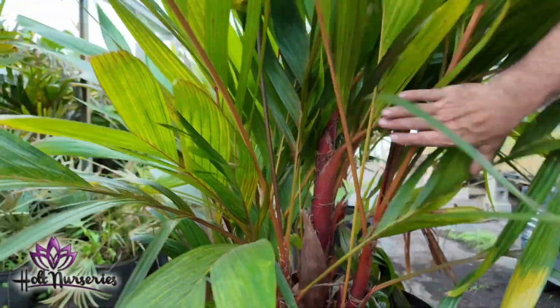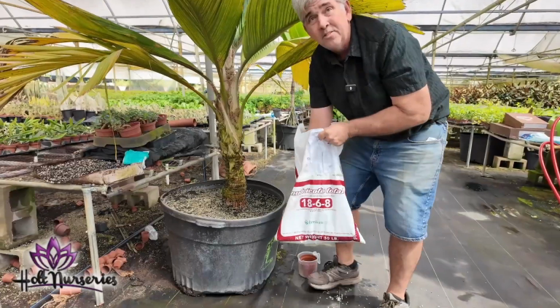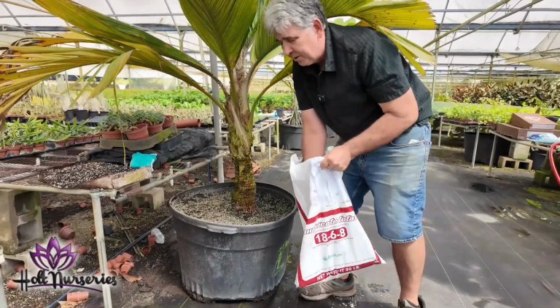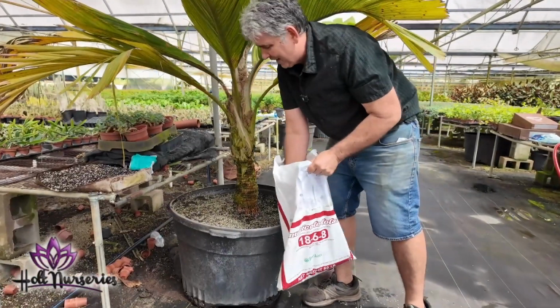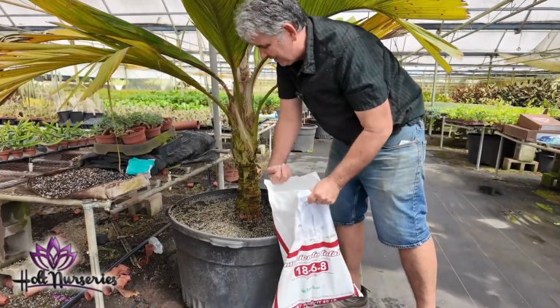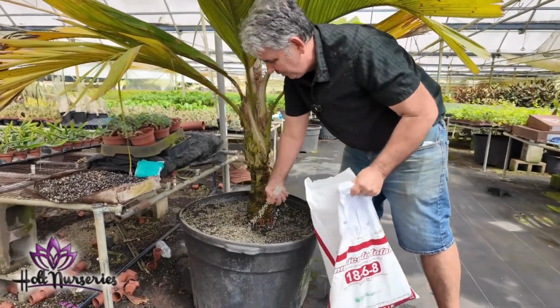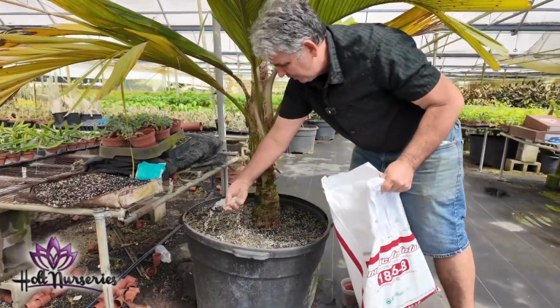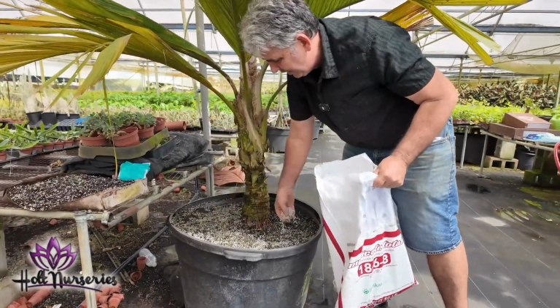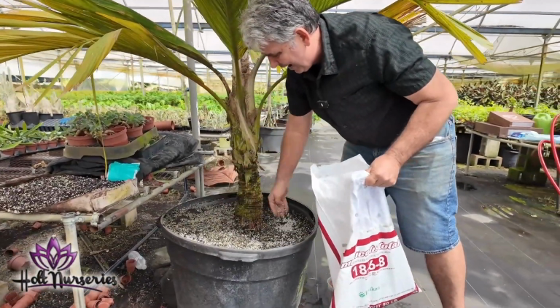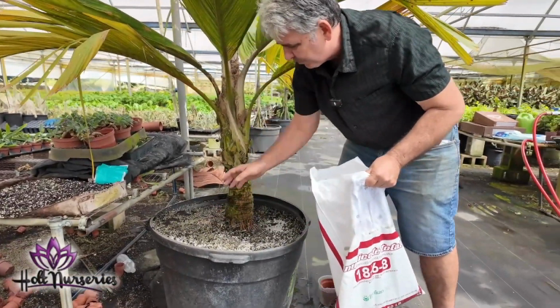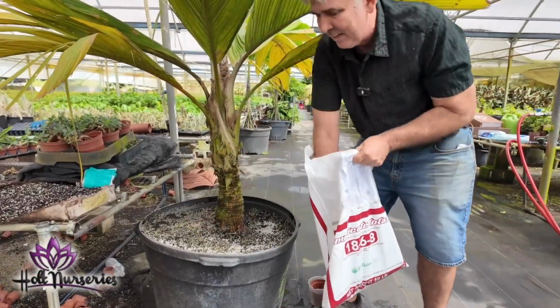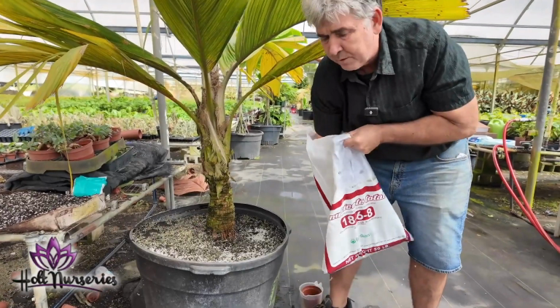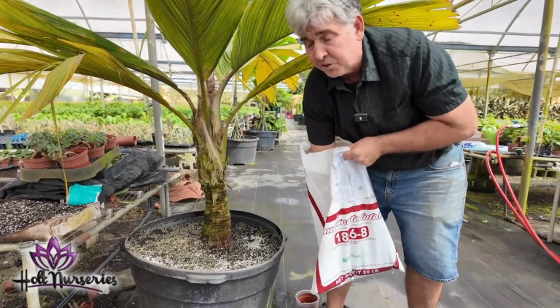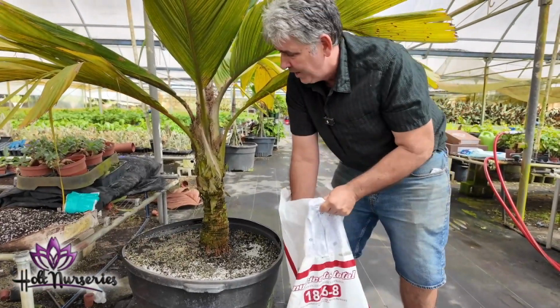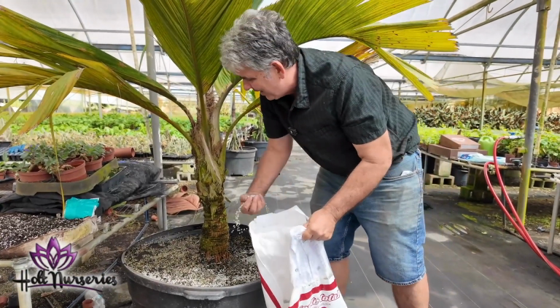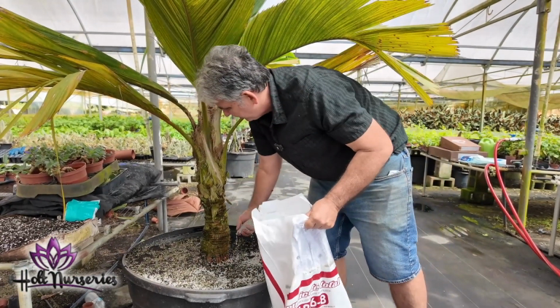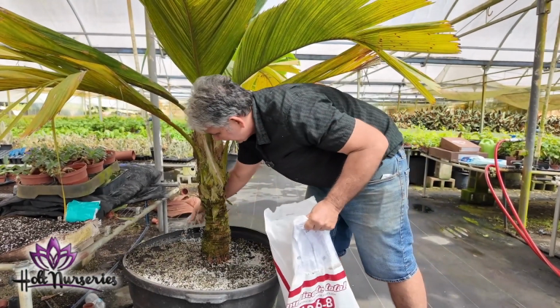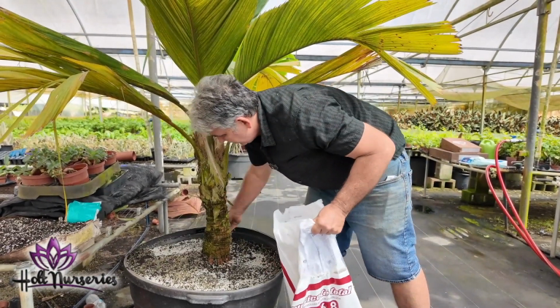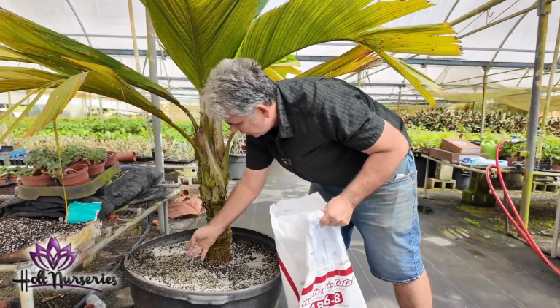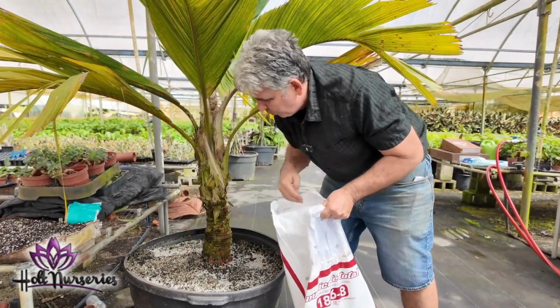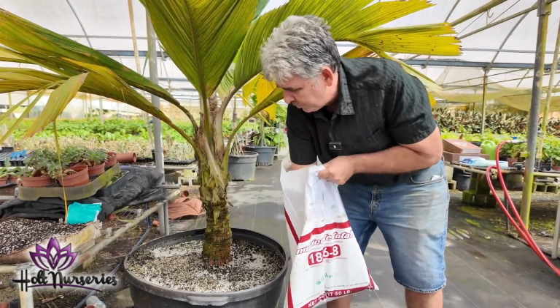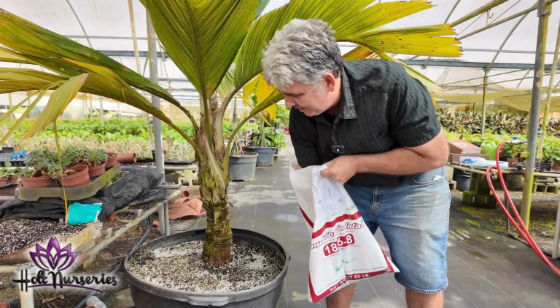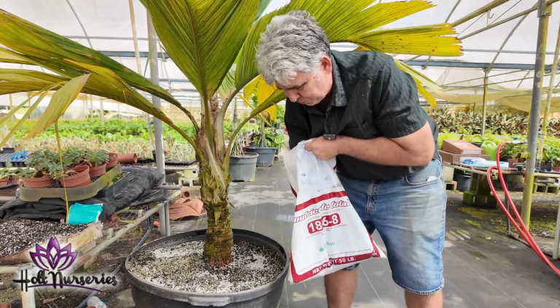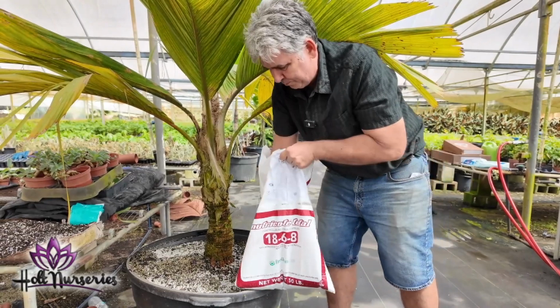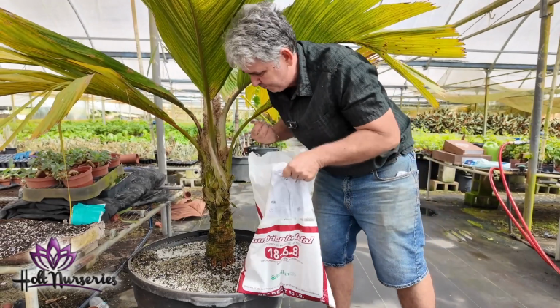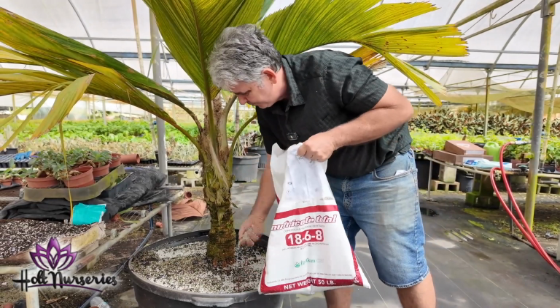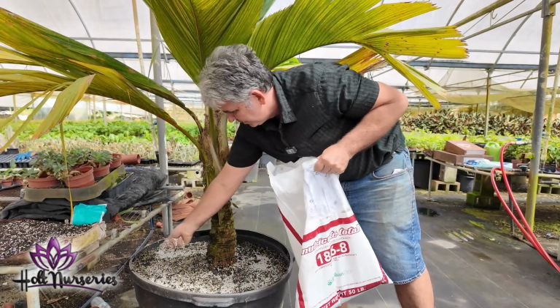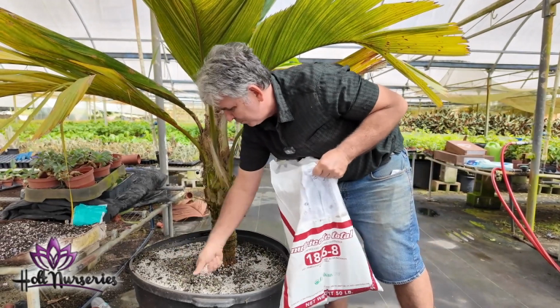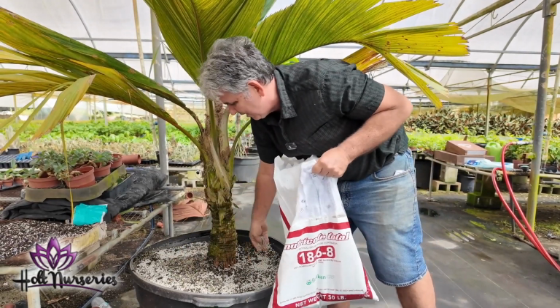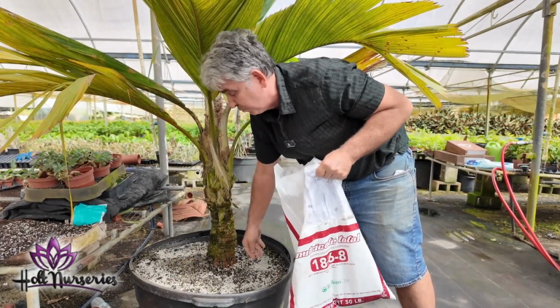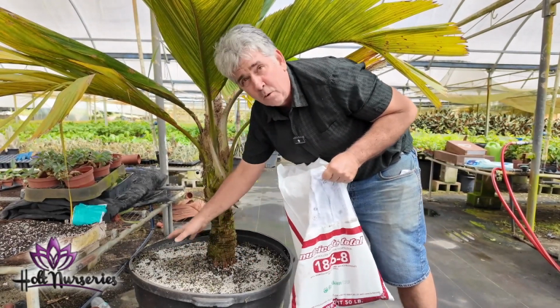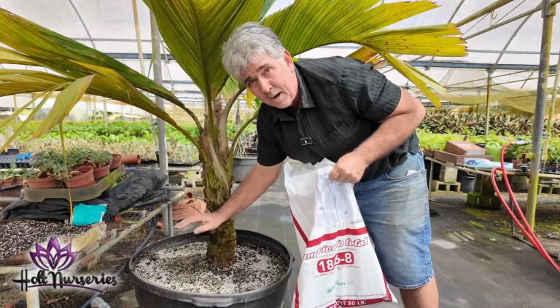This is a 45-gallon container, and I fertilize every March and every August with 180-day Nutricote — three big handfuls, which is about one cup.